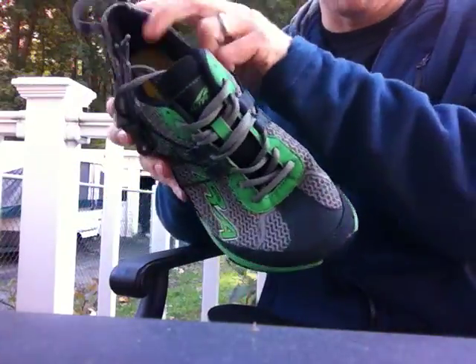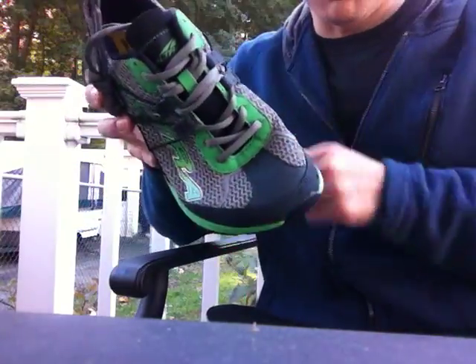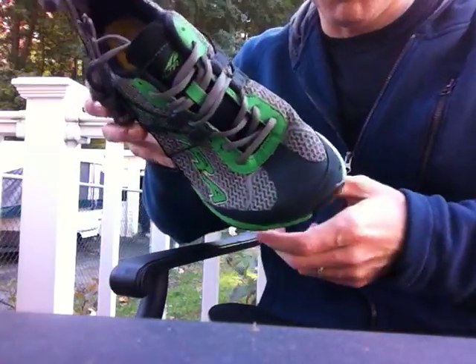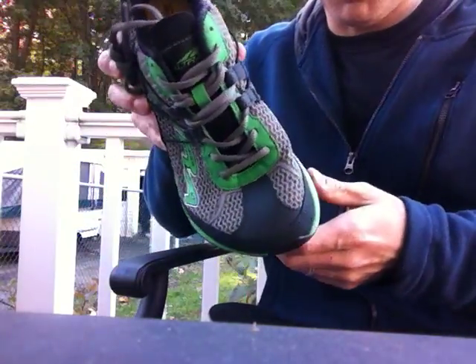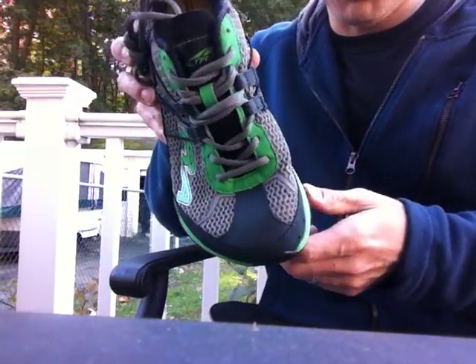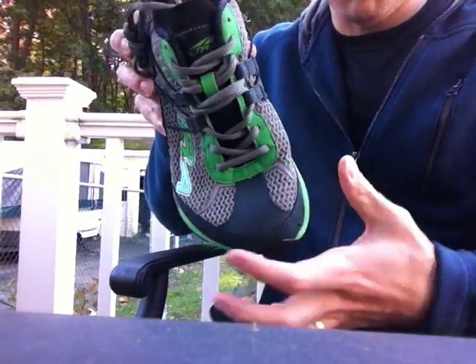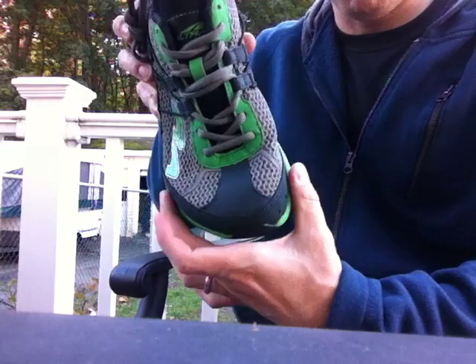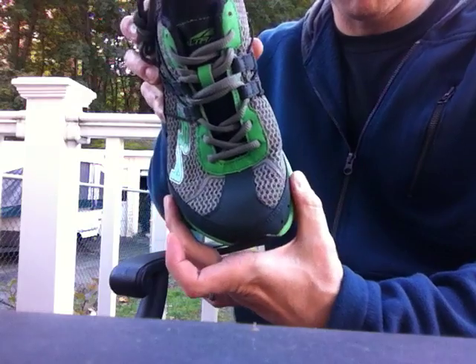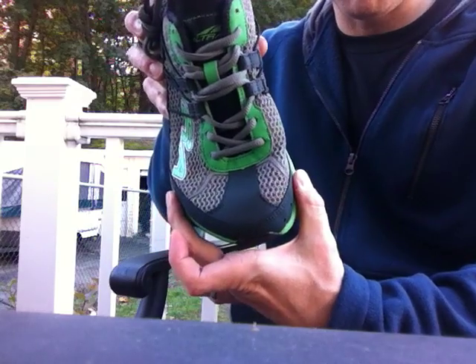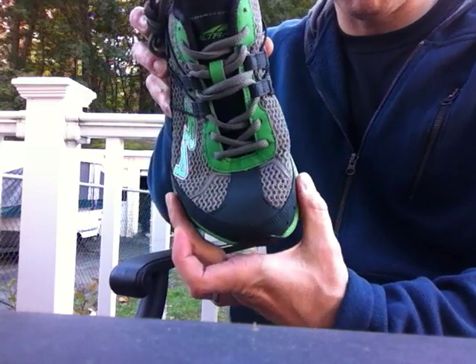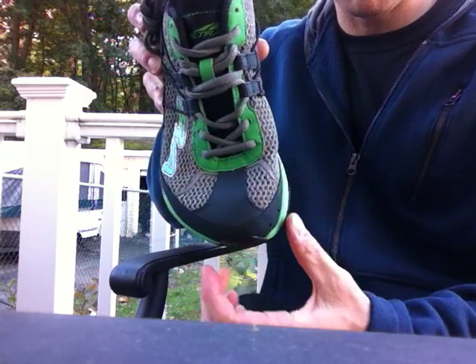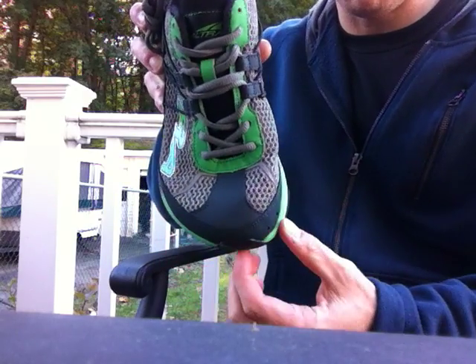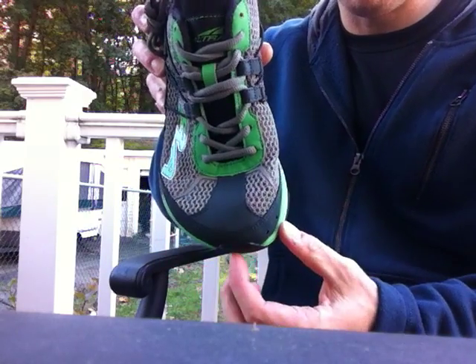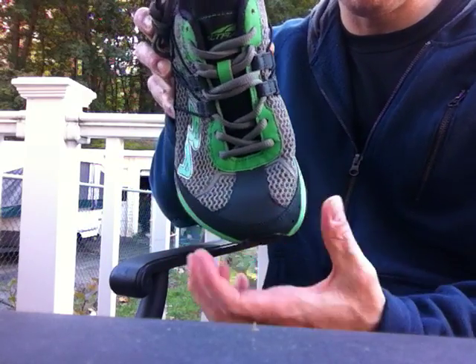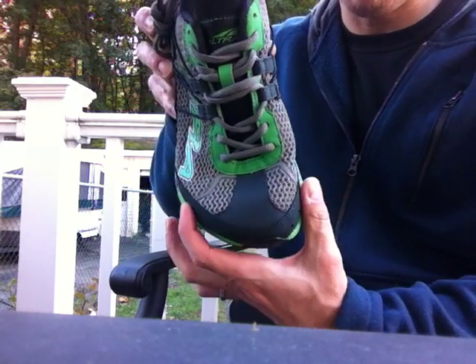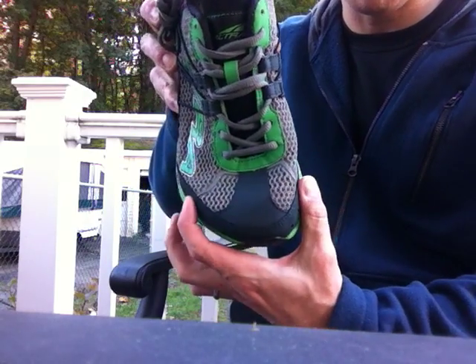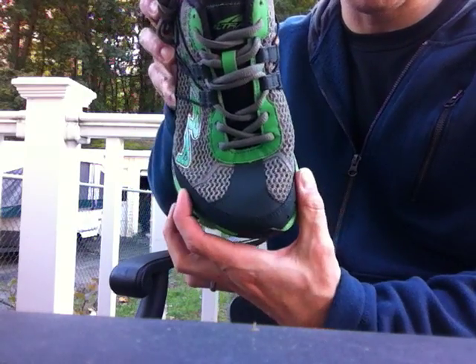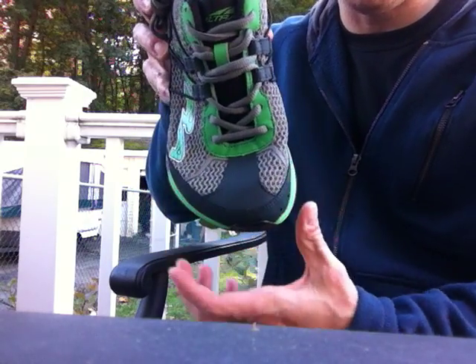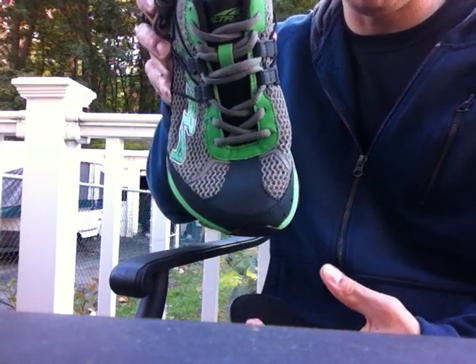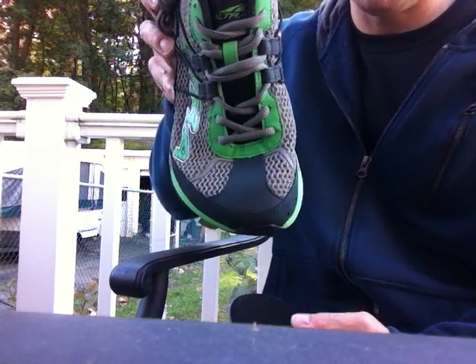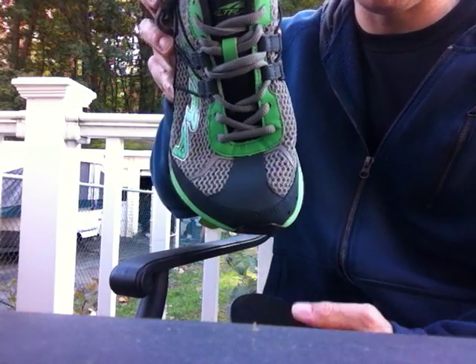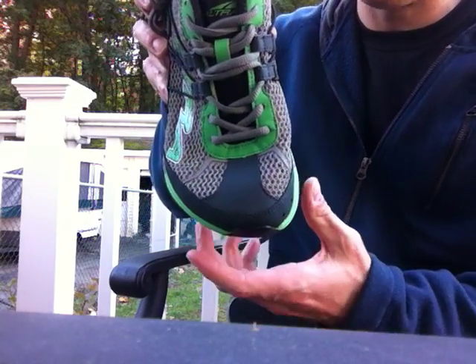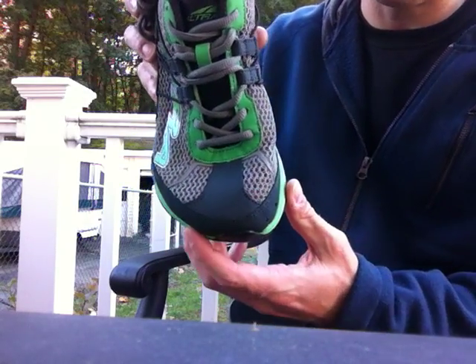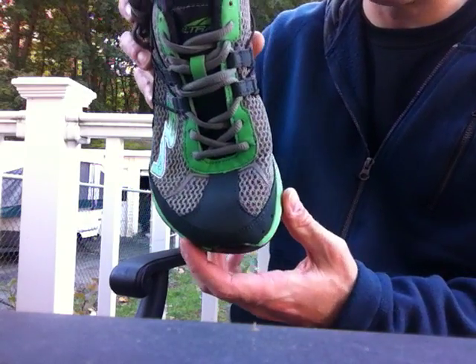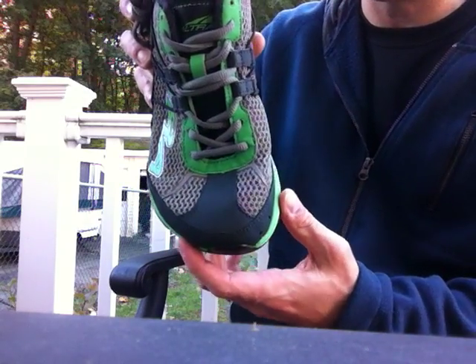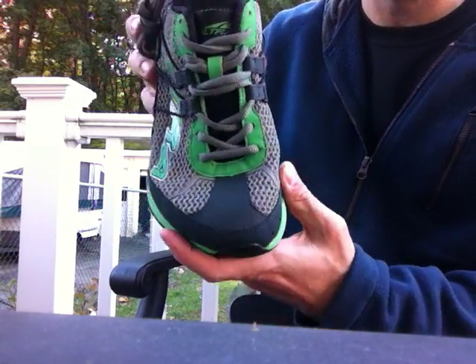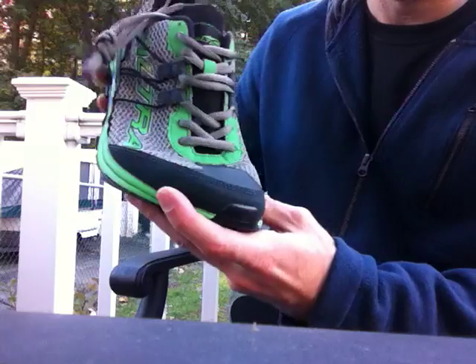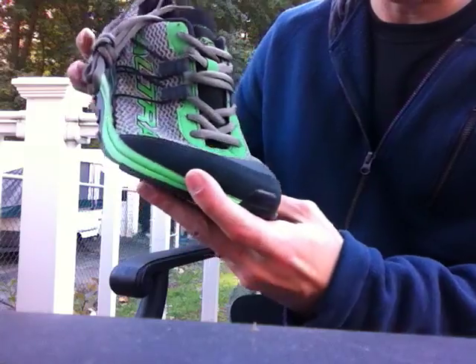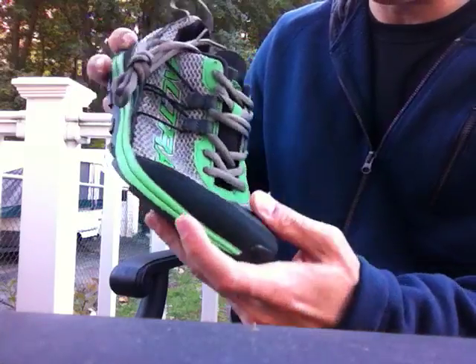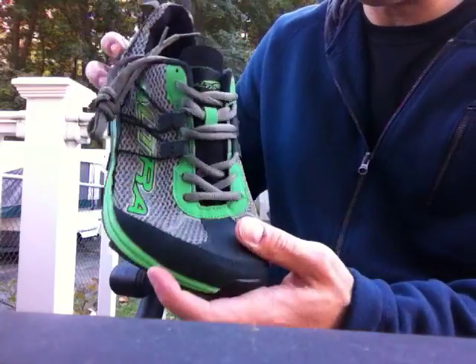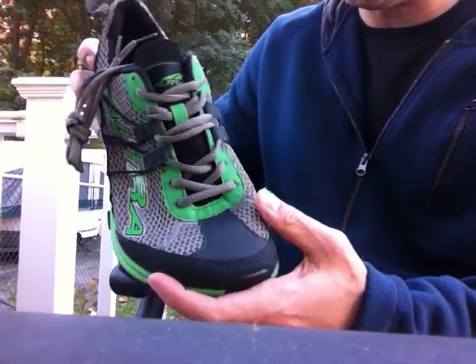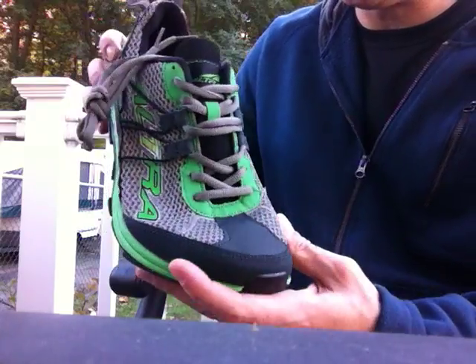Got the typical Ultra nice wide toe box, looks almost like a little bit more tapered to the toe box than in the Instinct, but a pretty solid shoe.